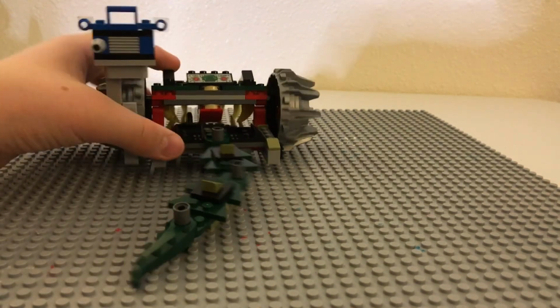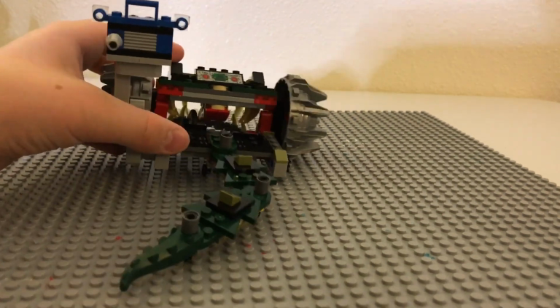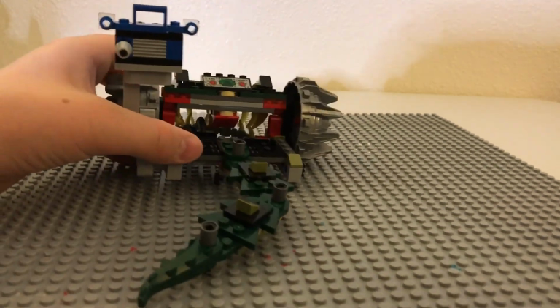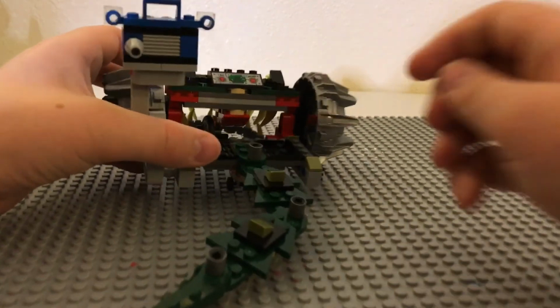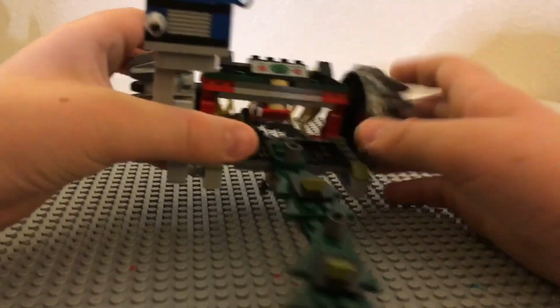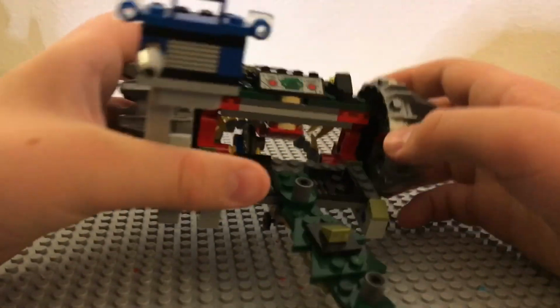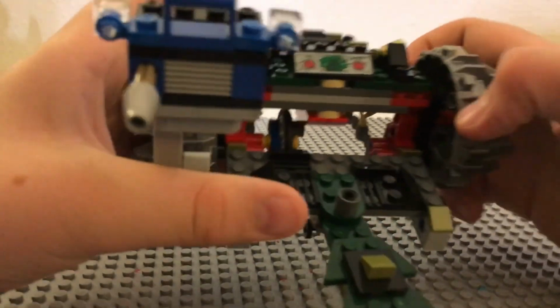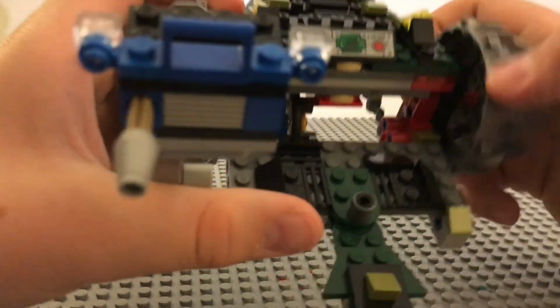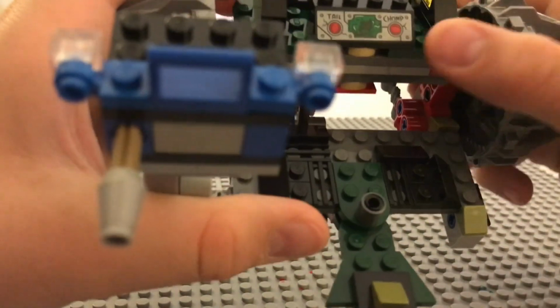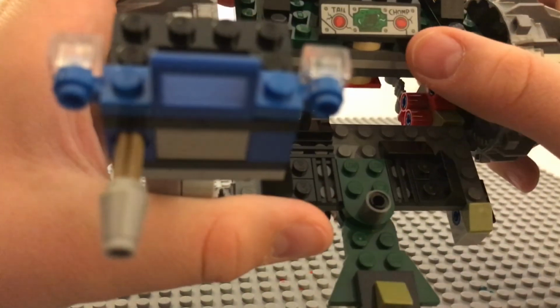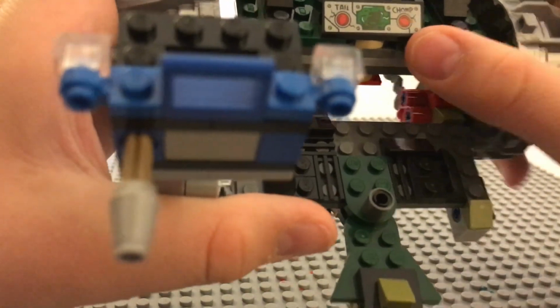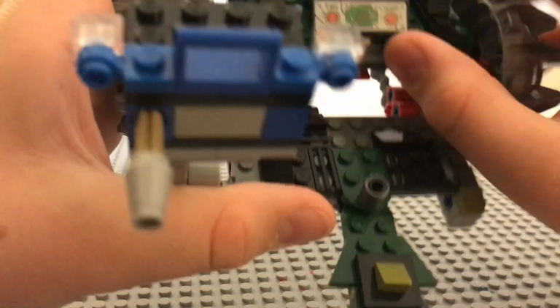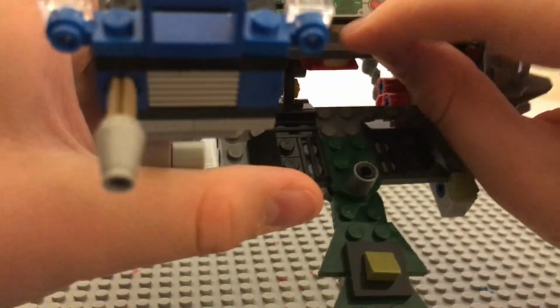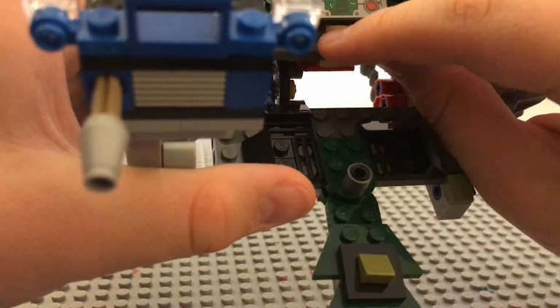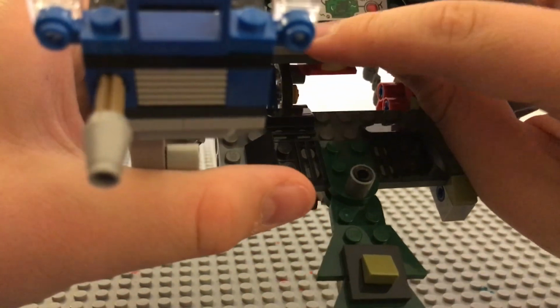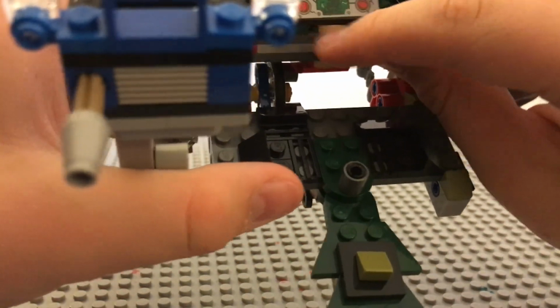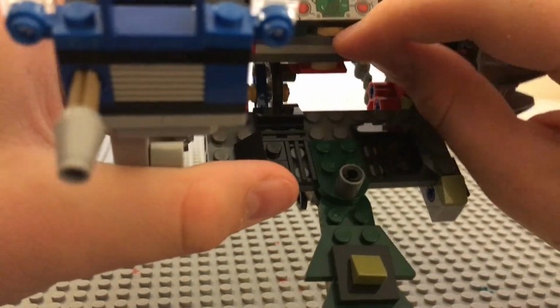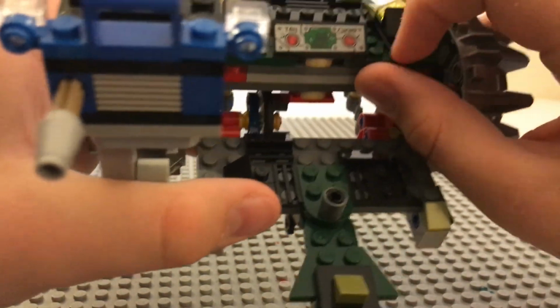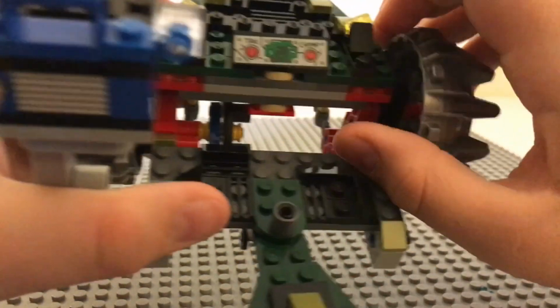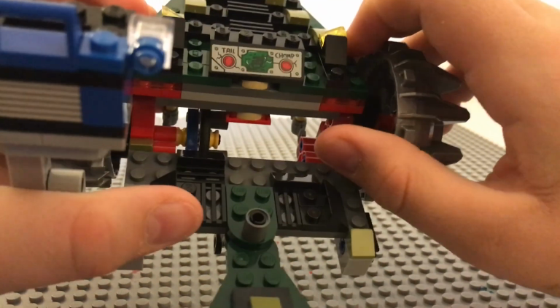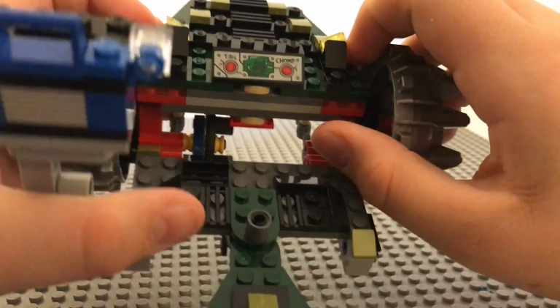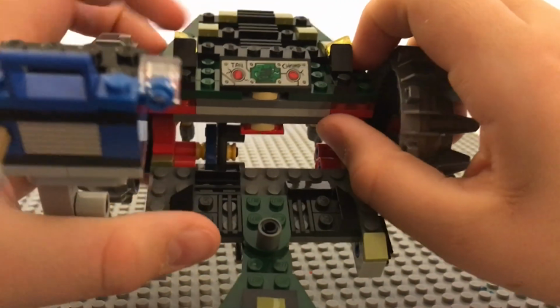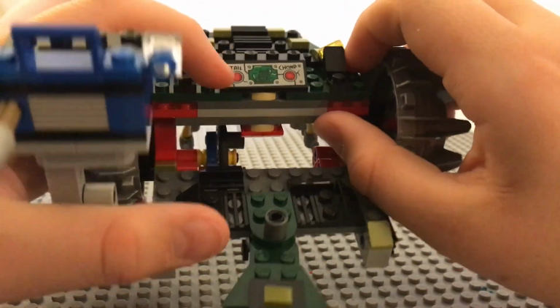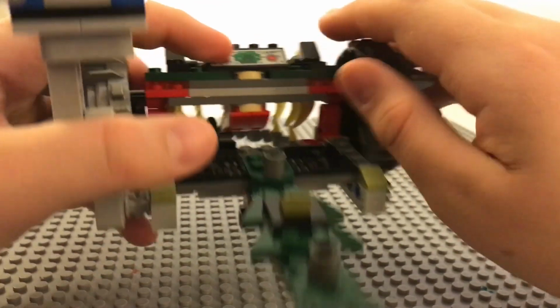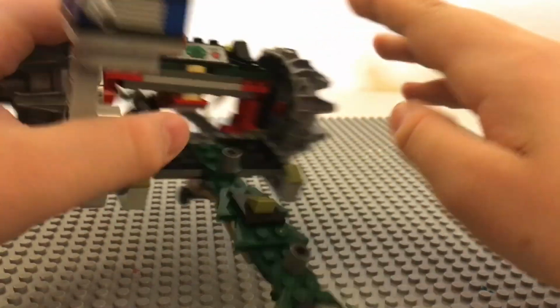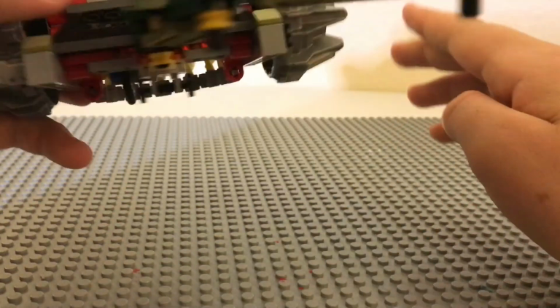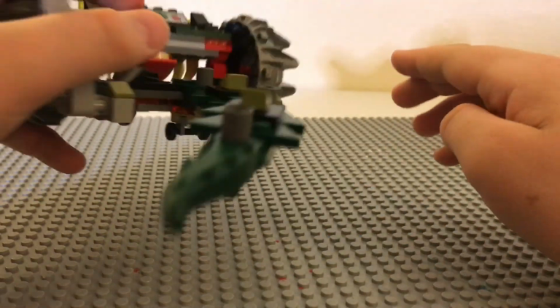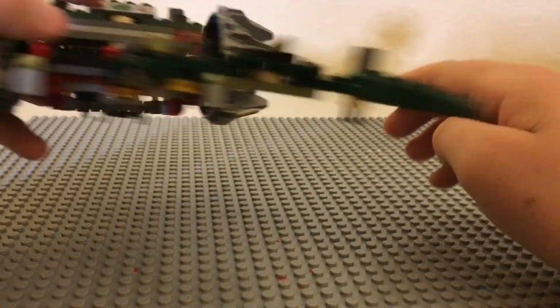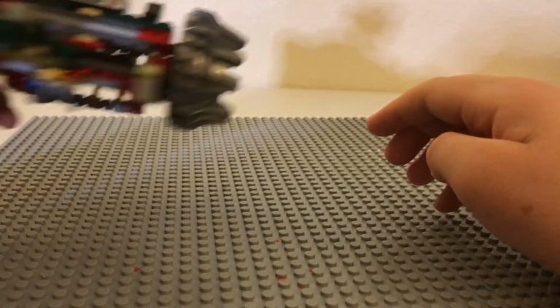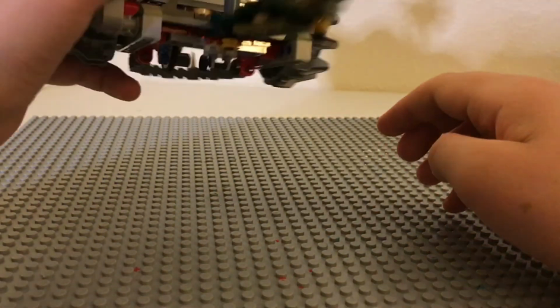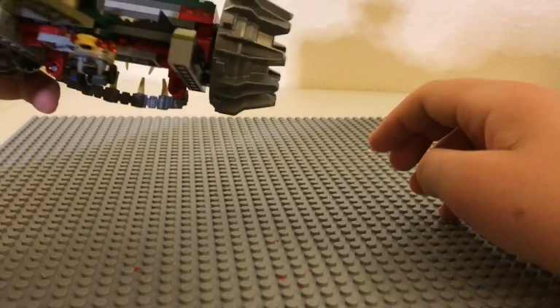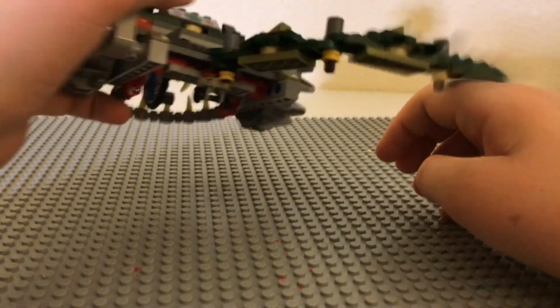Up here you've got some little computers — it shows the Batman tail and chomp. So you press the tail and it waves back and forth.